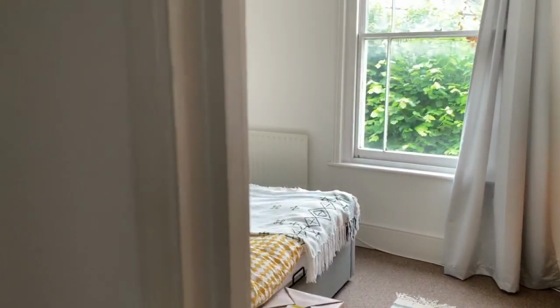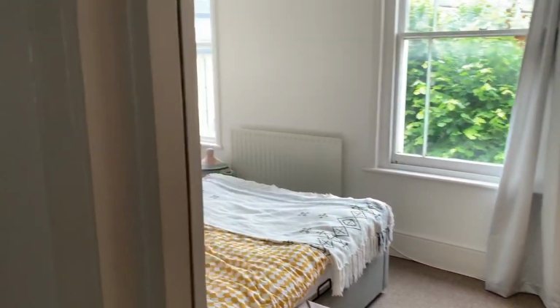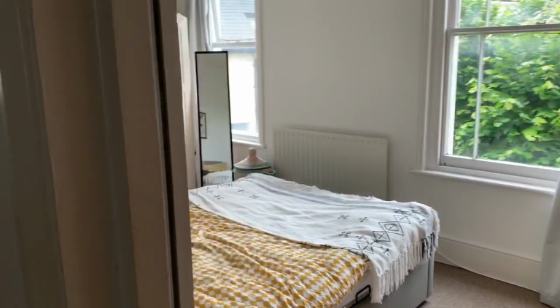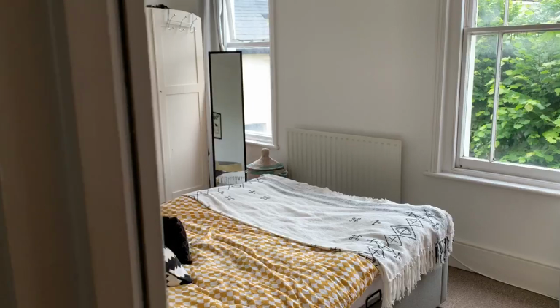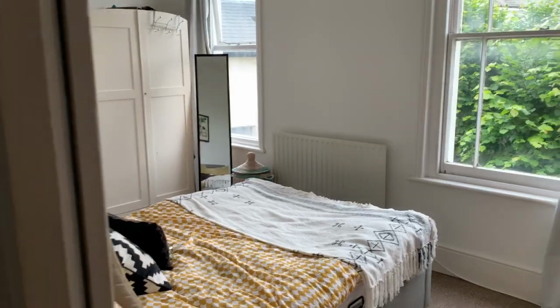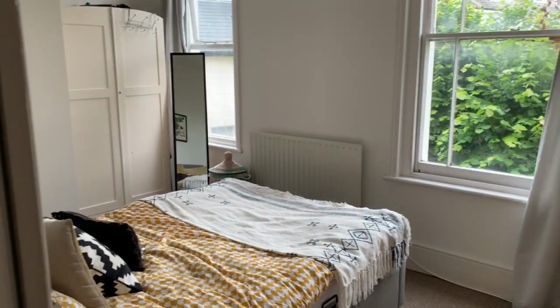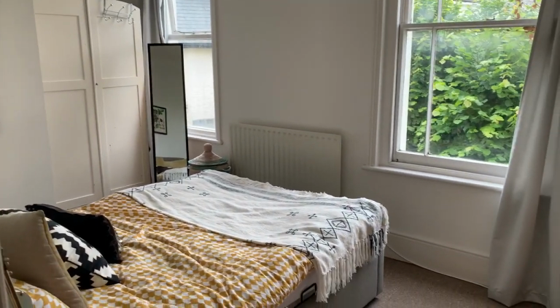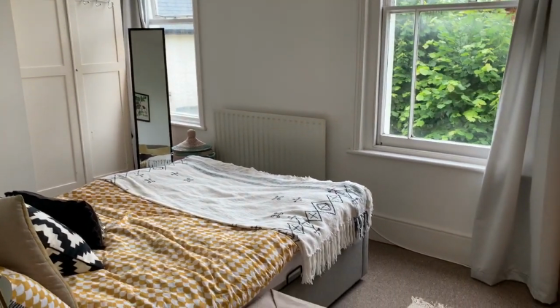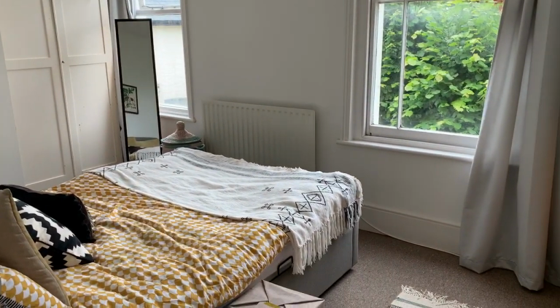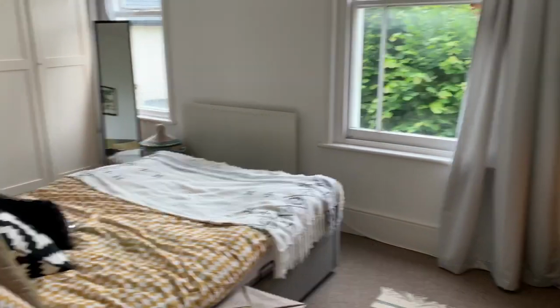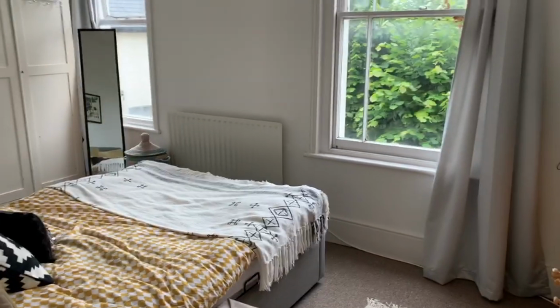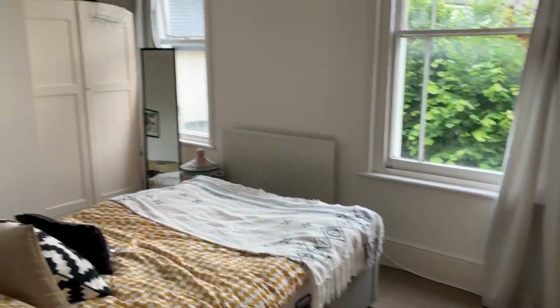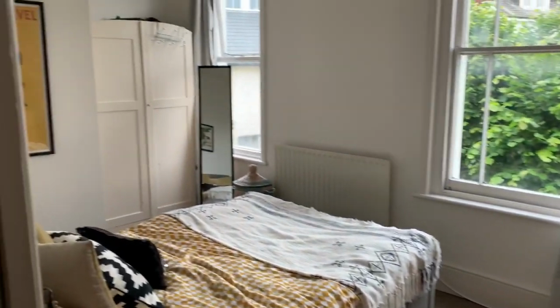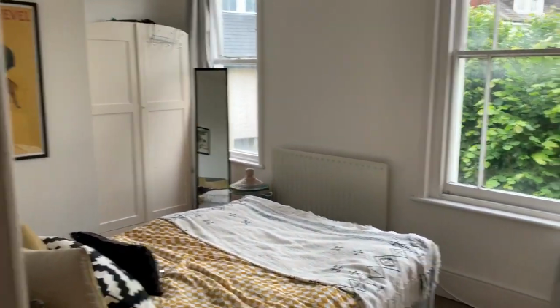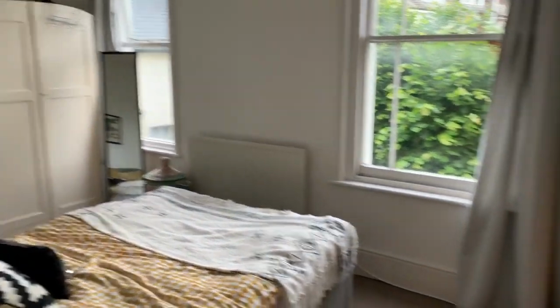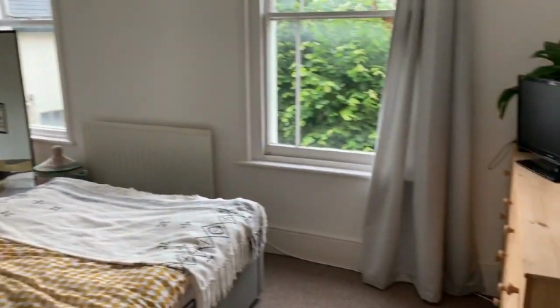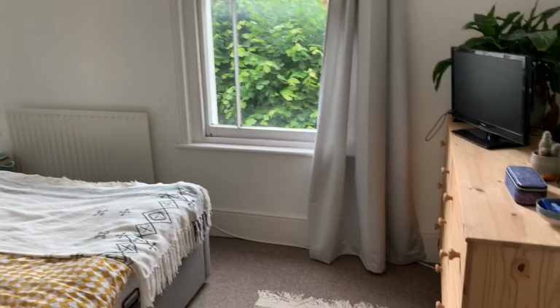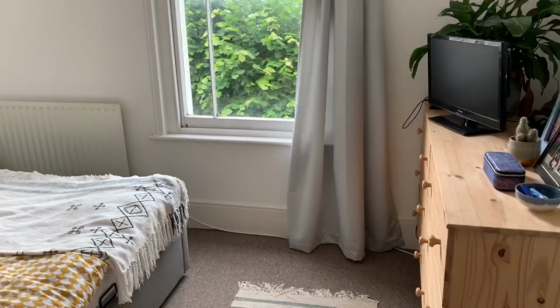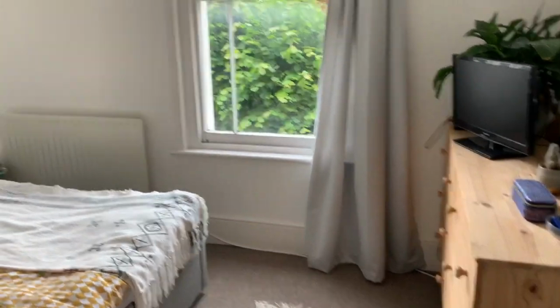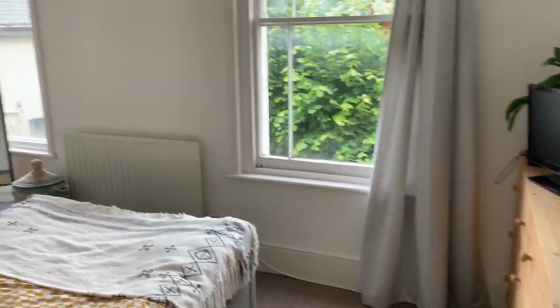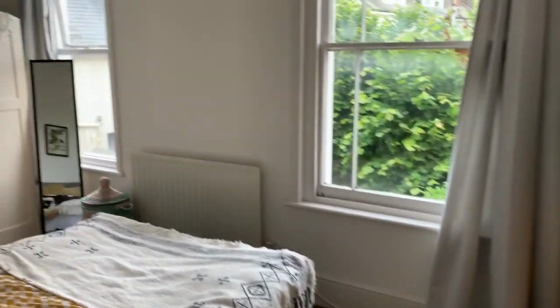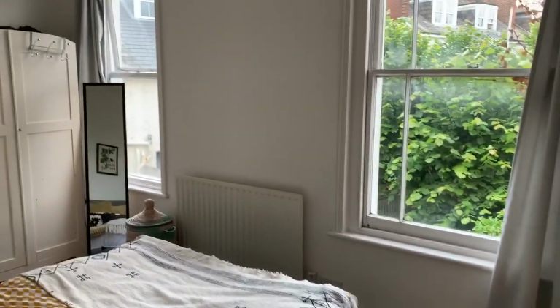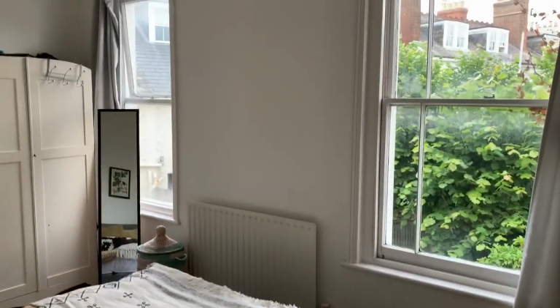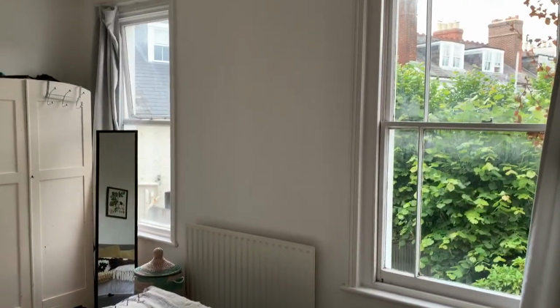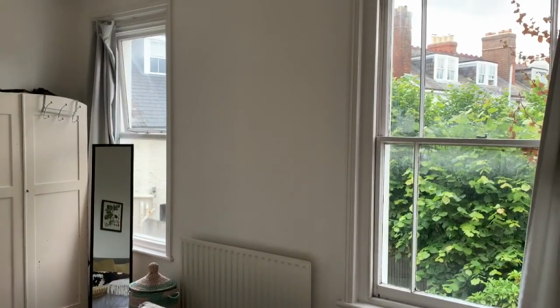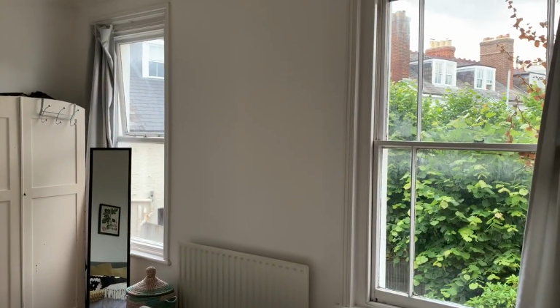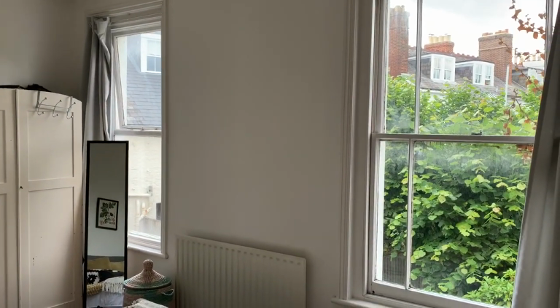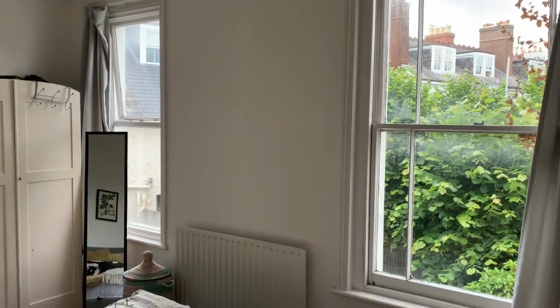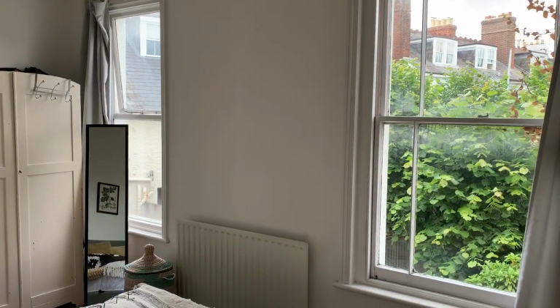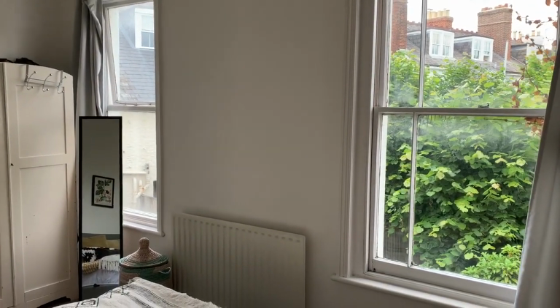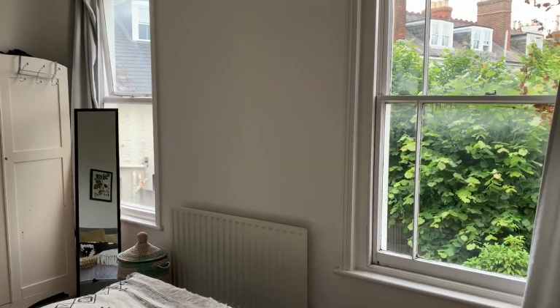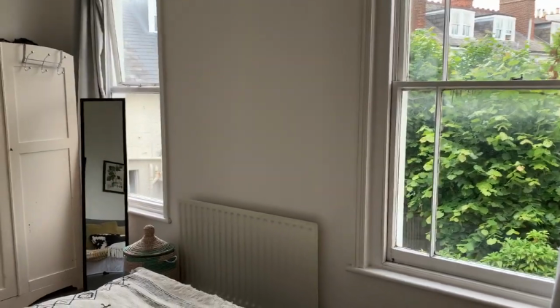Bedroom at the back, big enough for a double bedroom, with a wardrobe in the corner and a chest of drawers. And similar to the lounge, two windows bringing in lots of light.